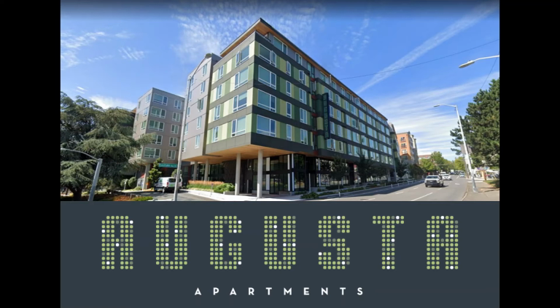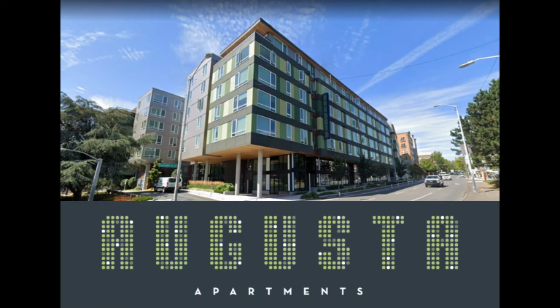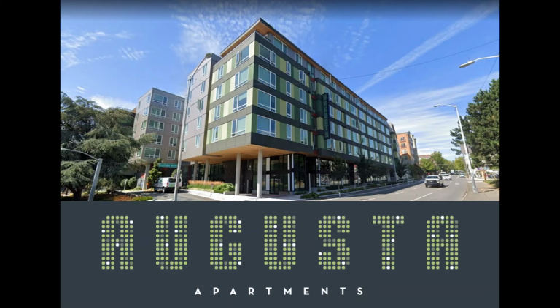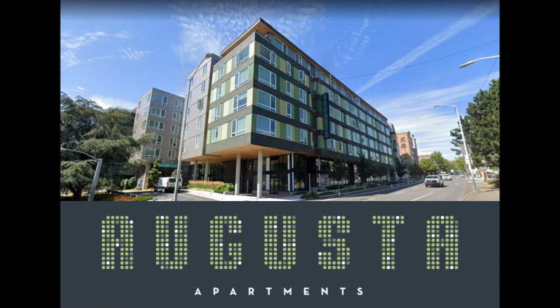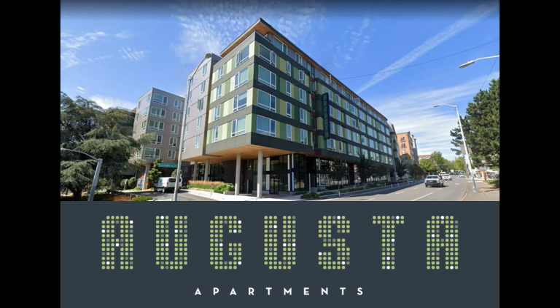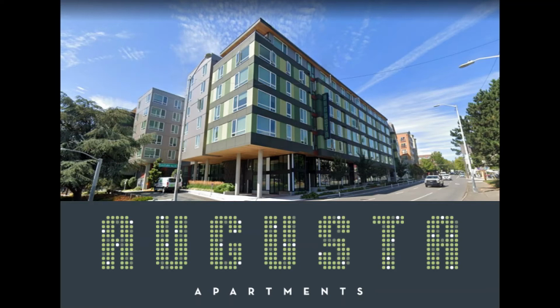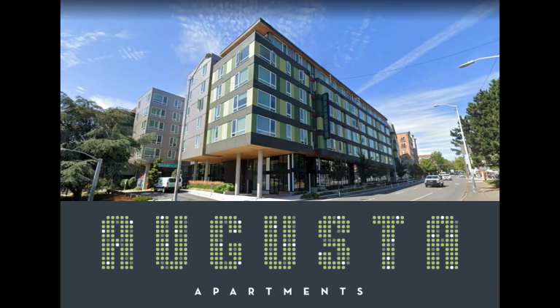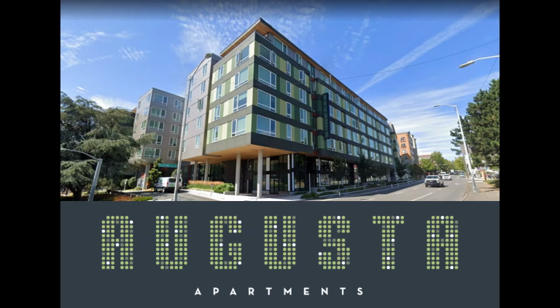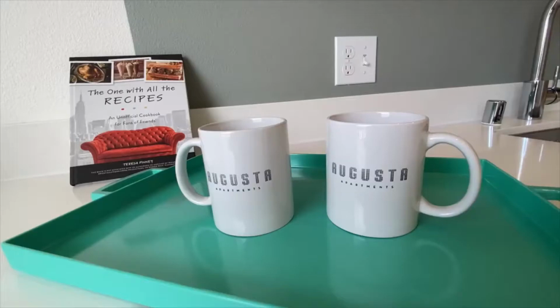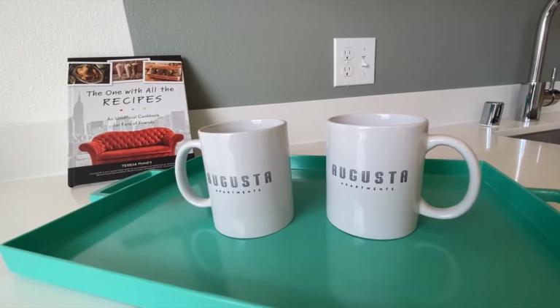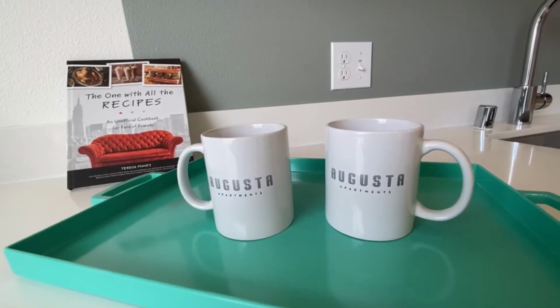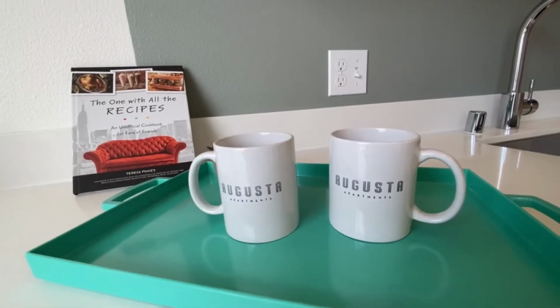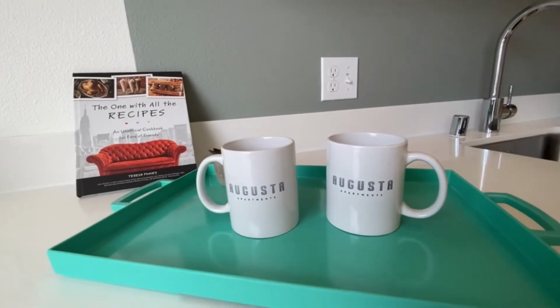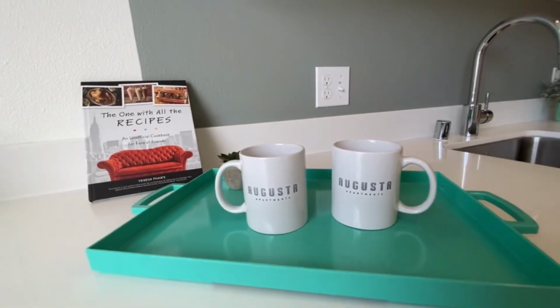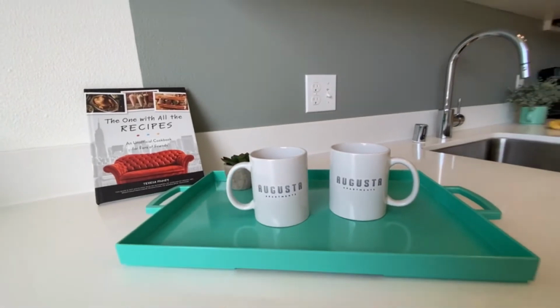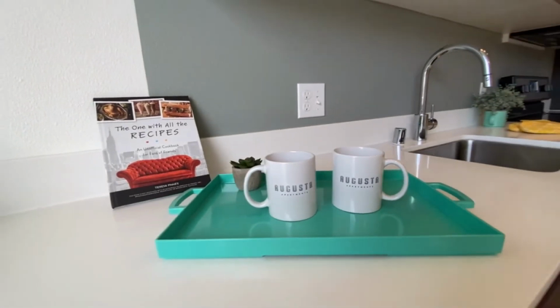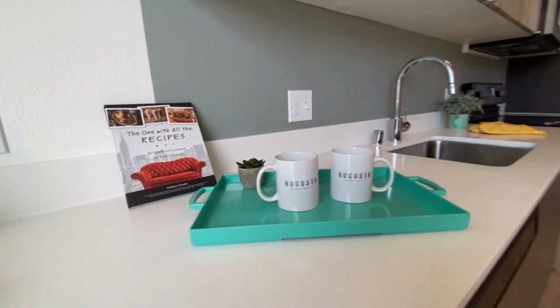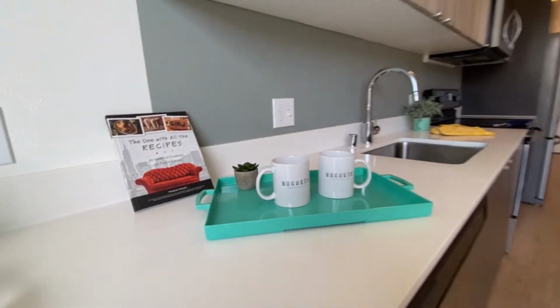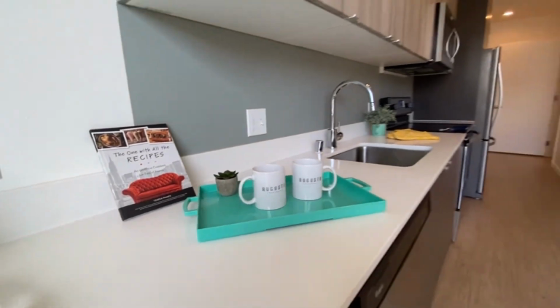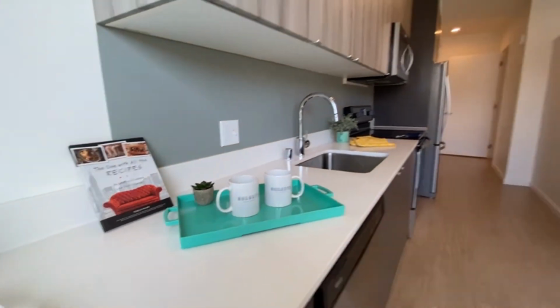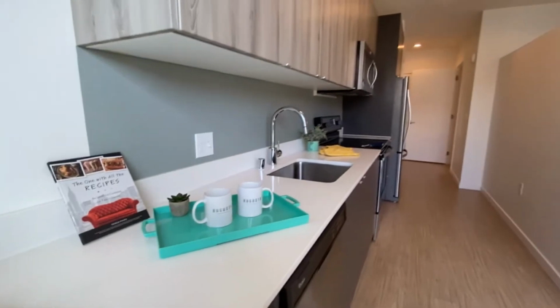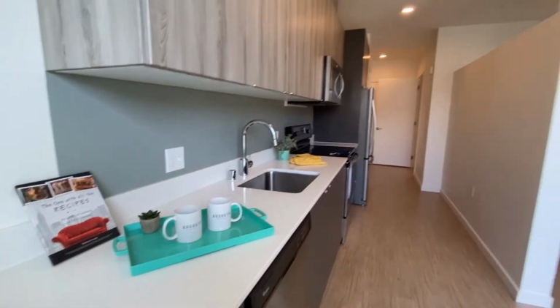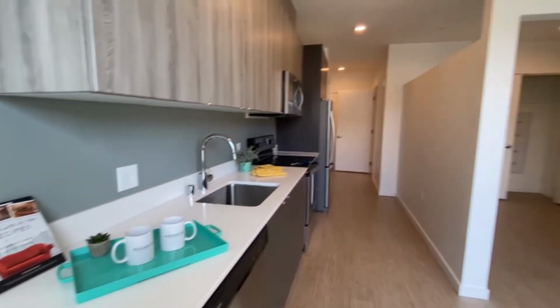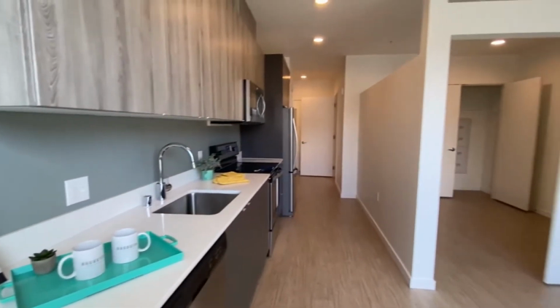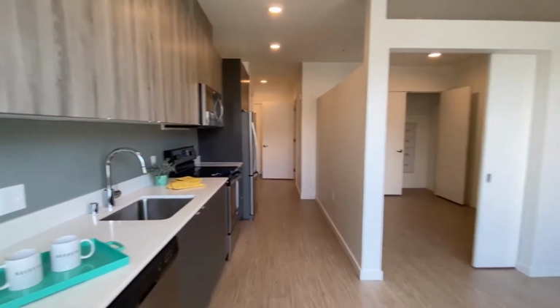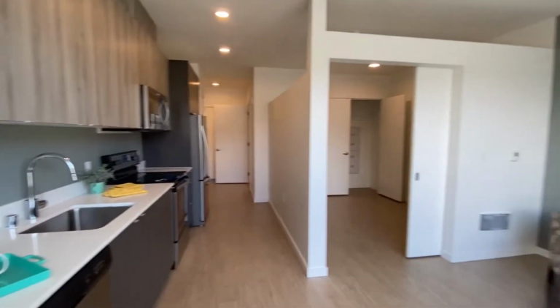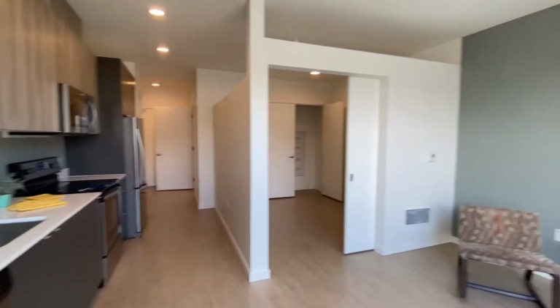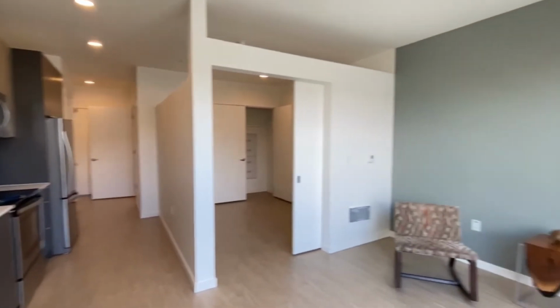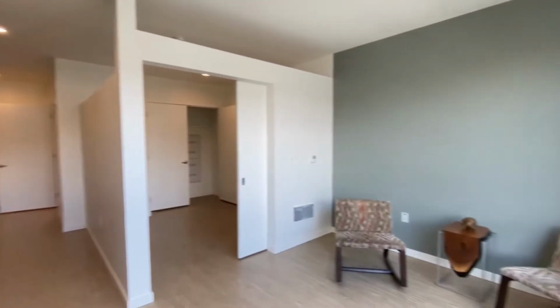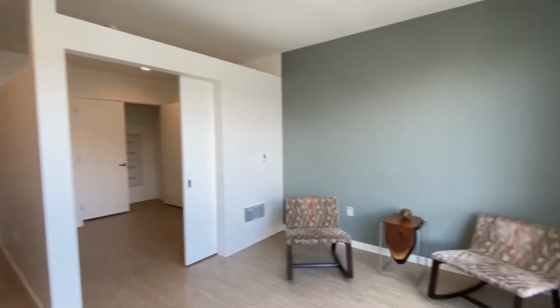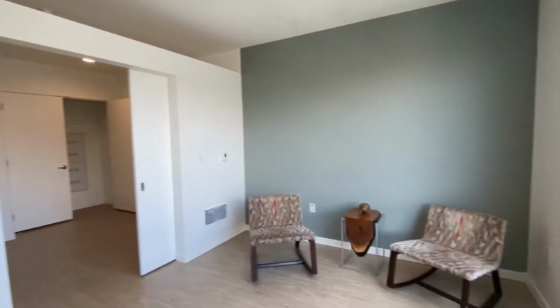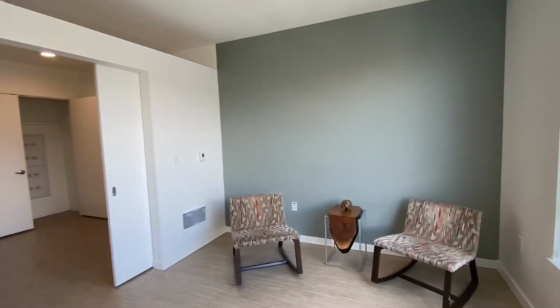Welcome to Augusta, a modern community located in Seattle's University District. We are in unit 714, which is one of our open one bedrooms. It is 477 square feet, featuring wood floors, stylish accent walls, and lots of space.